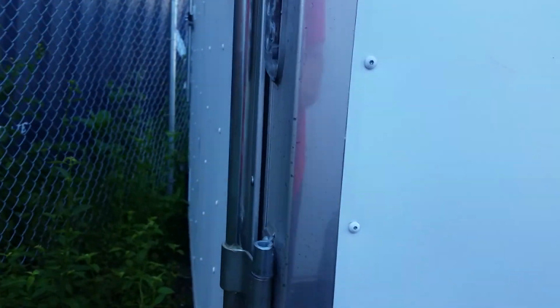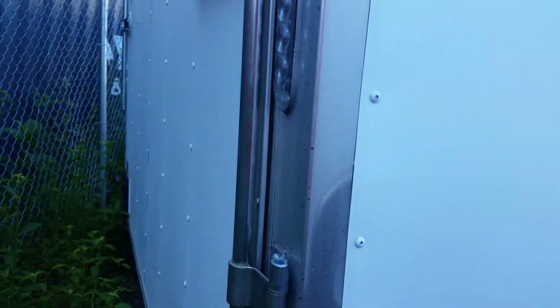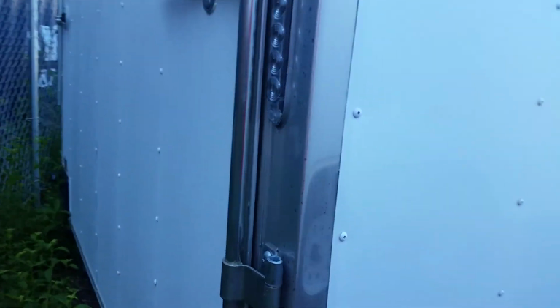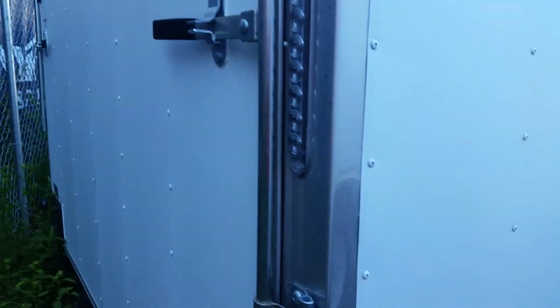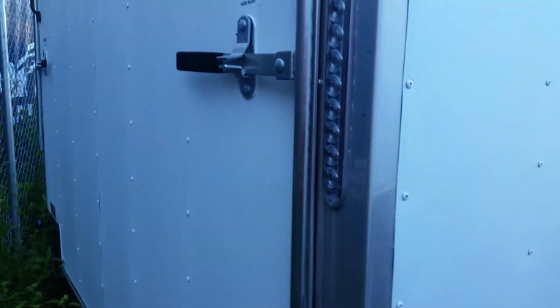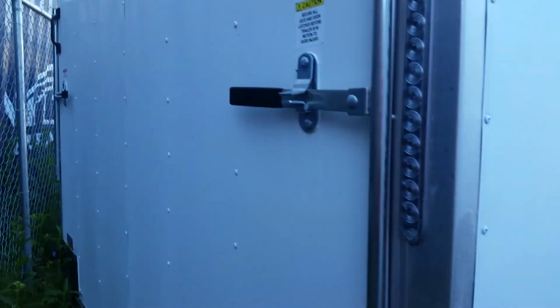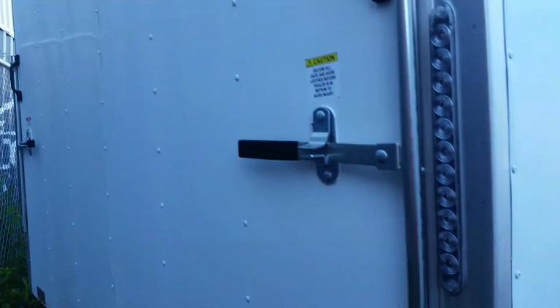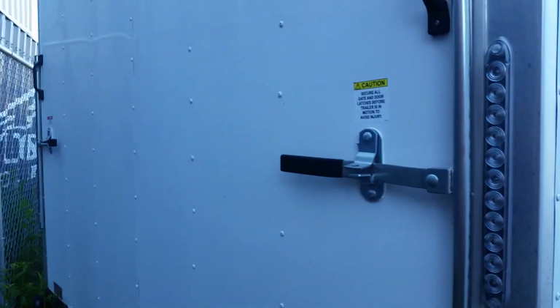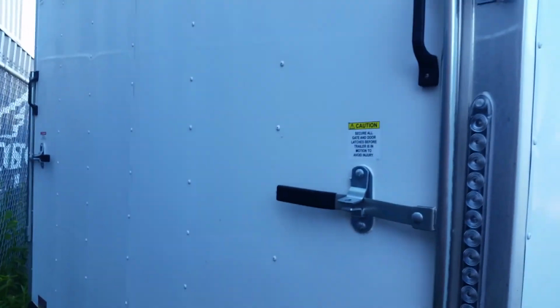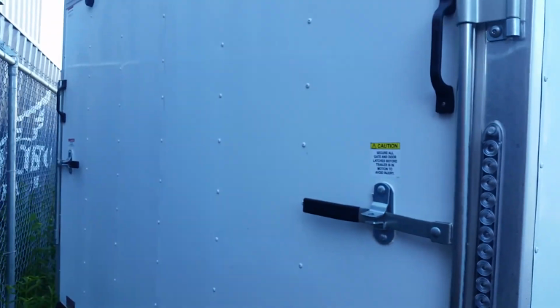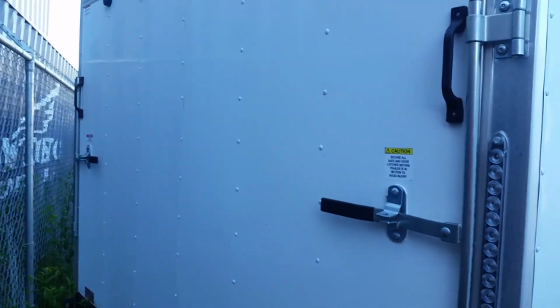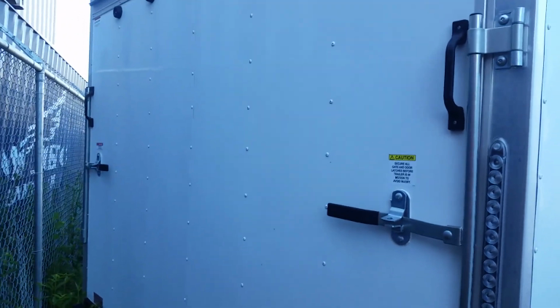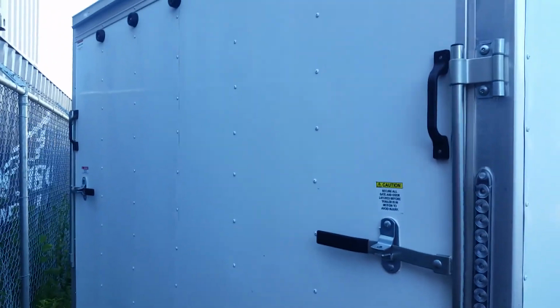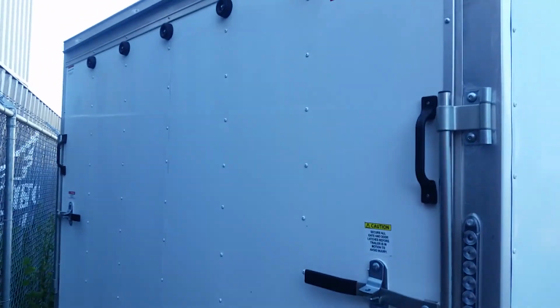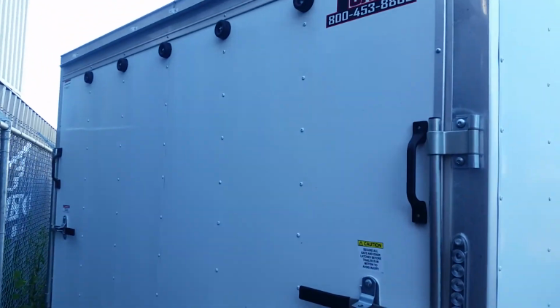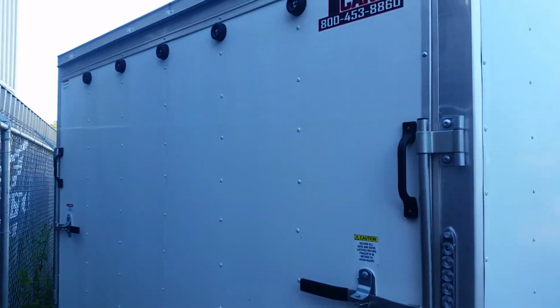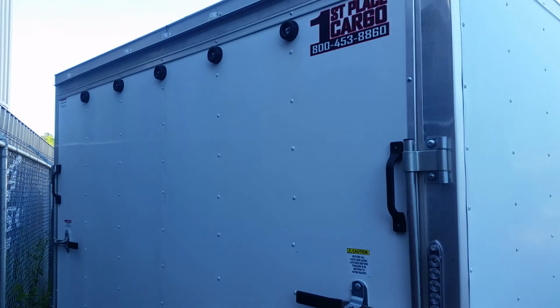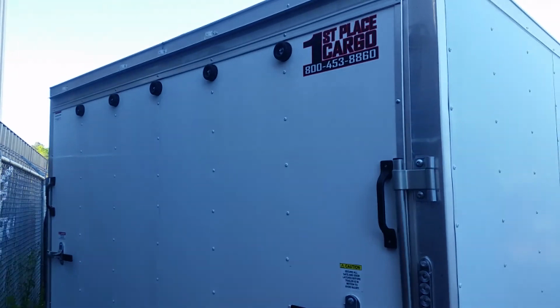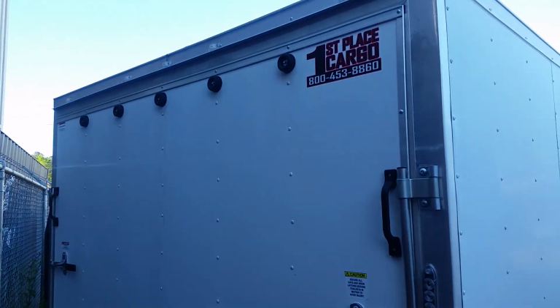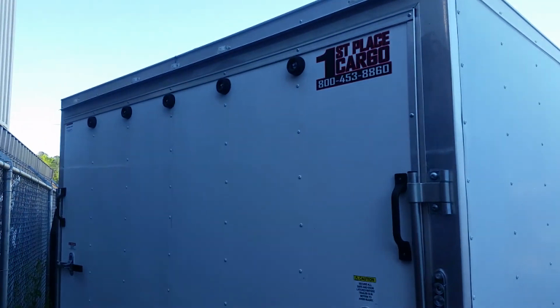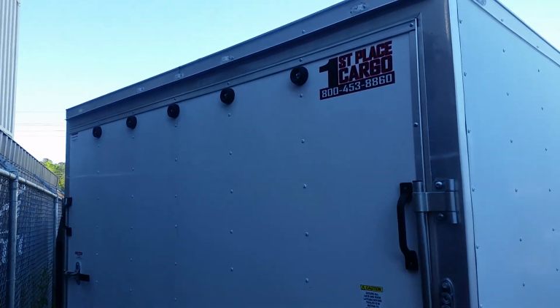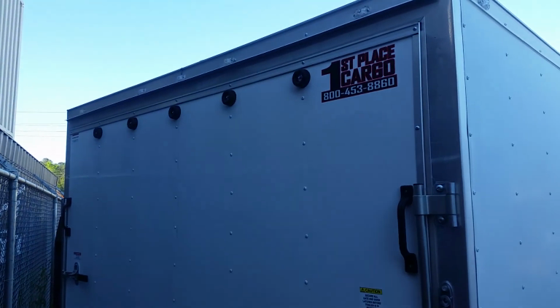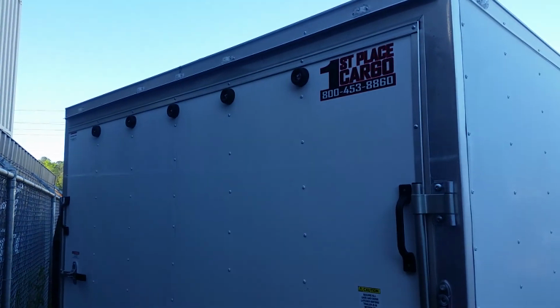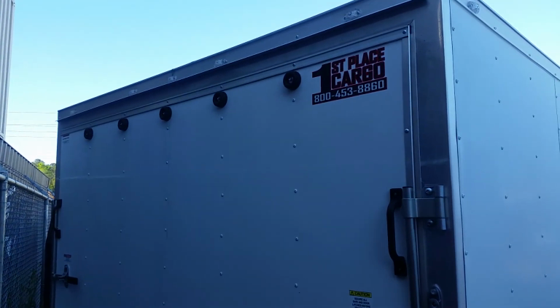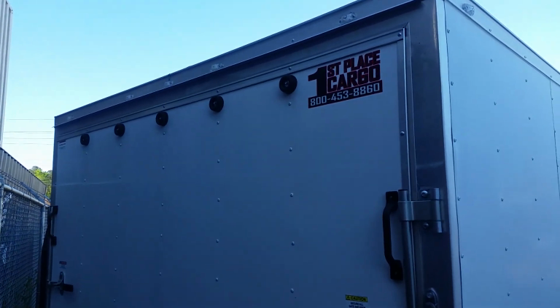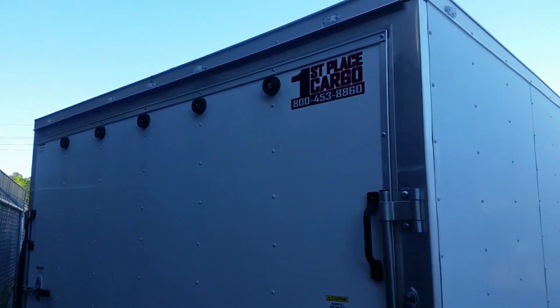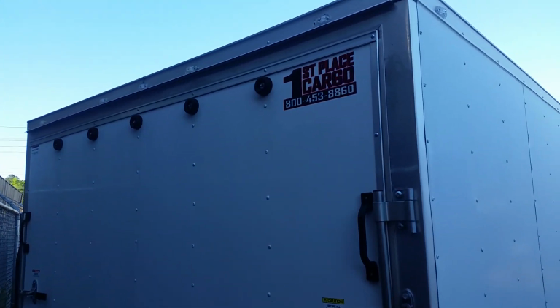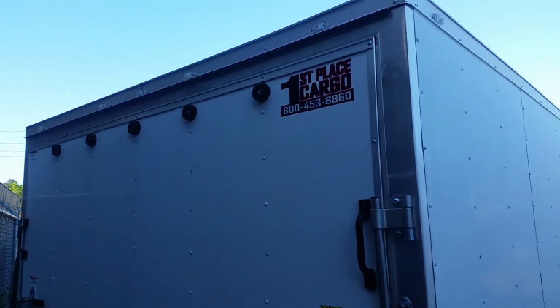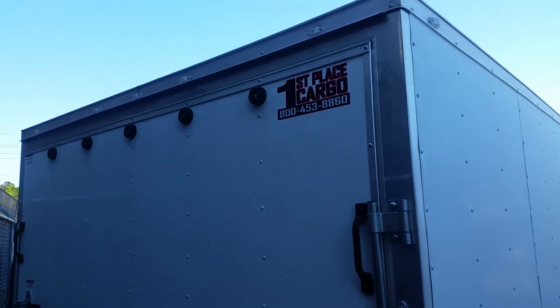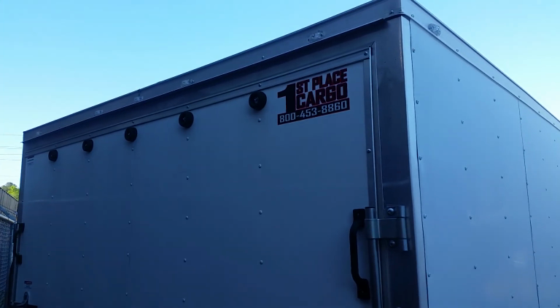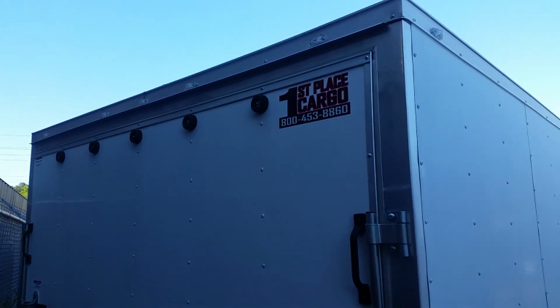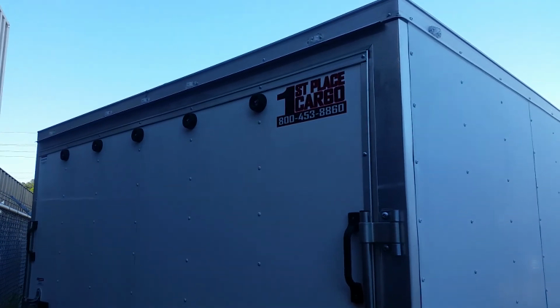Chrome corners in the back — we added a few extra bumpers on the back of this one. Got a total of five bumpers on the back.